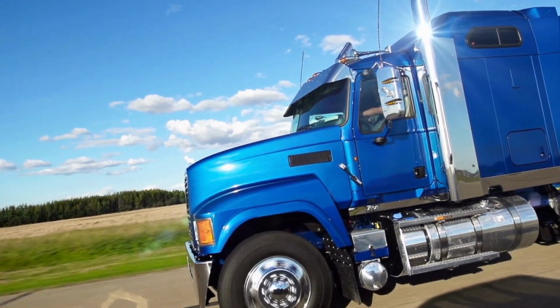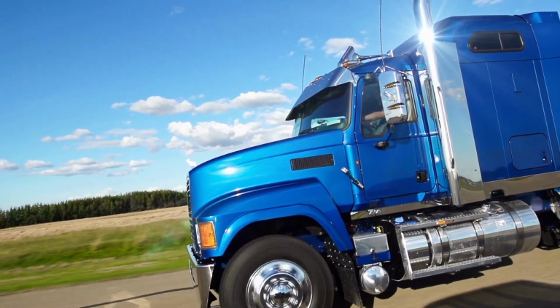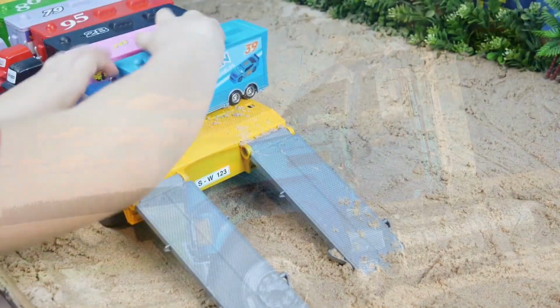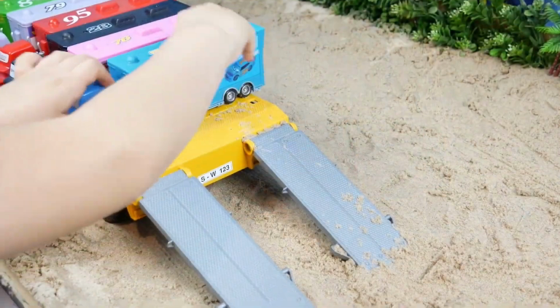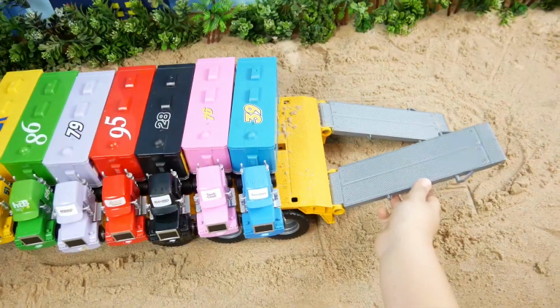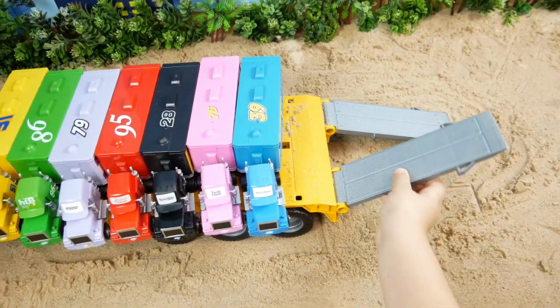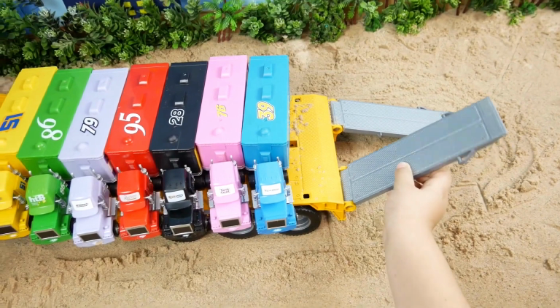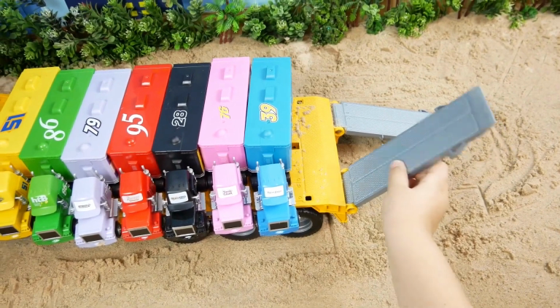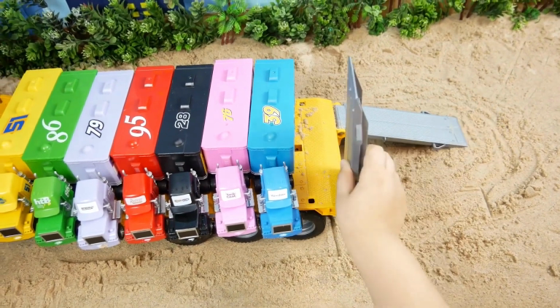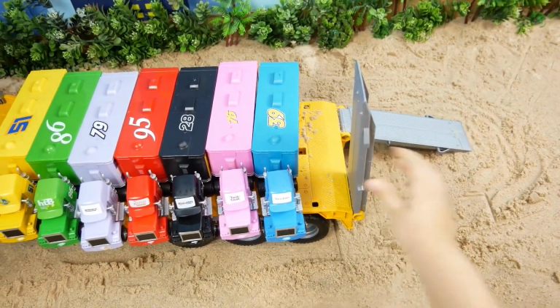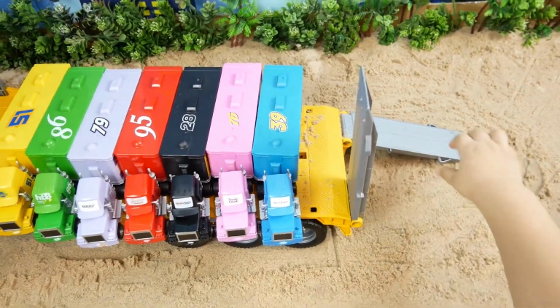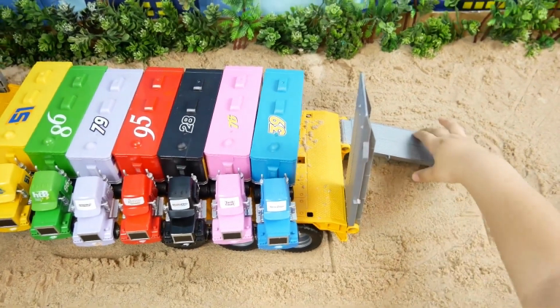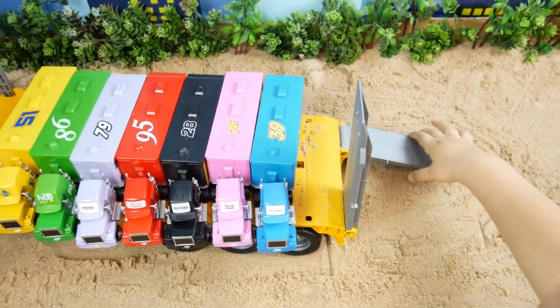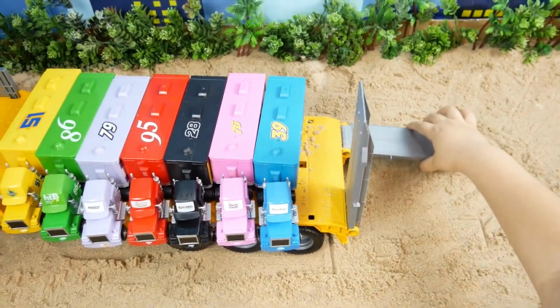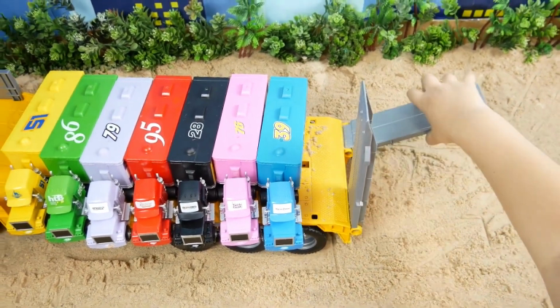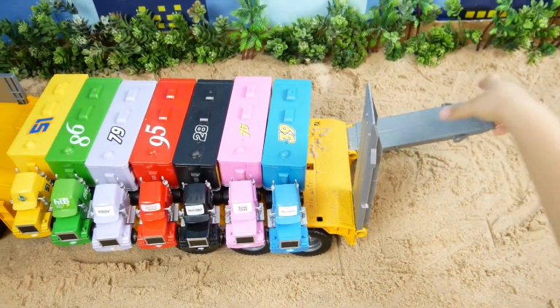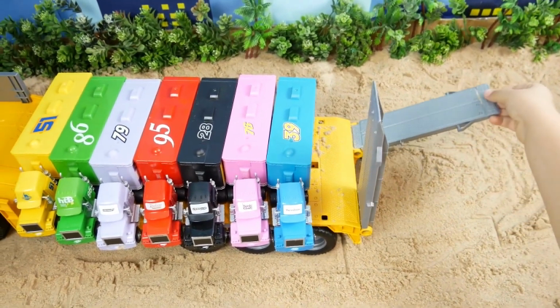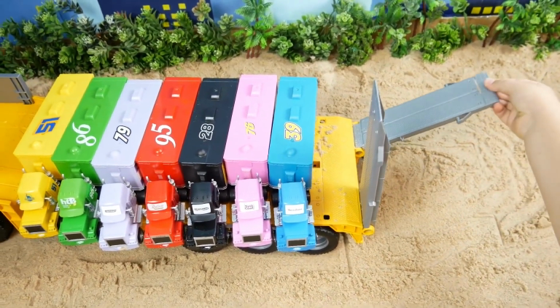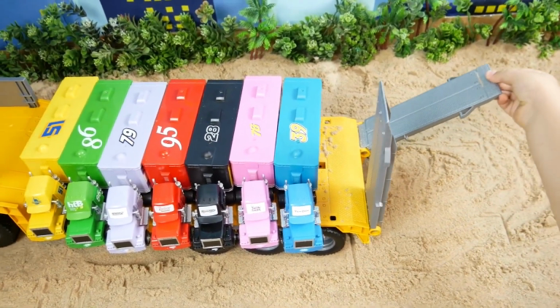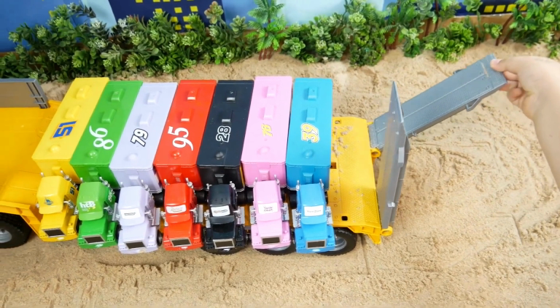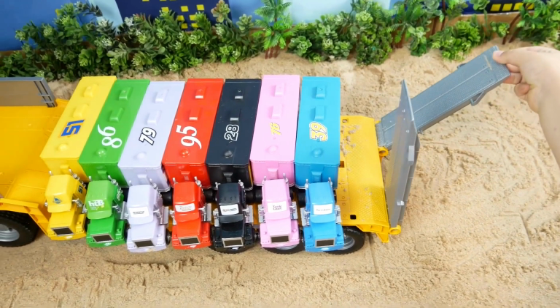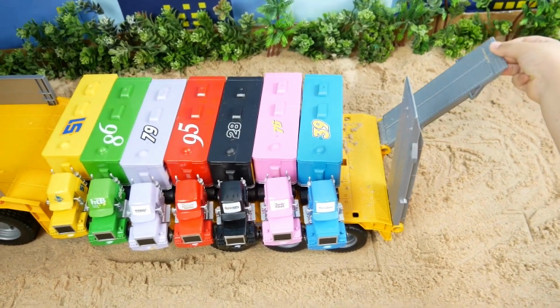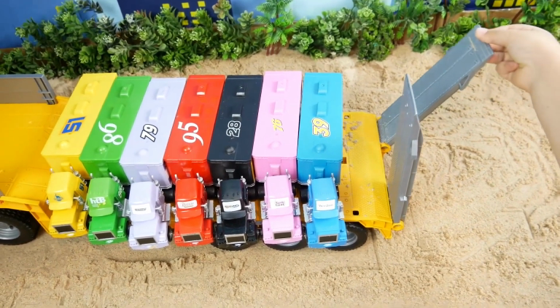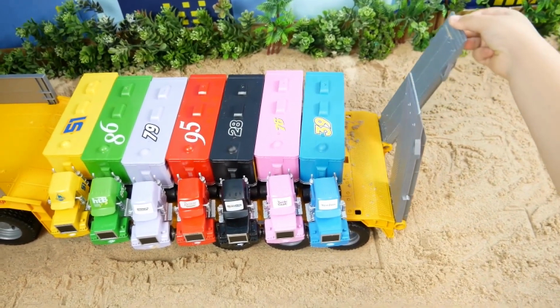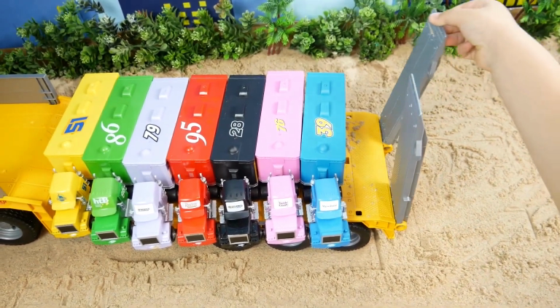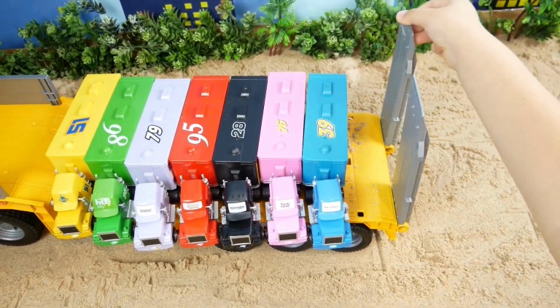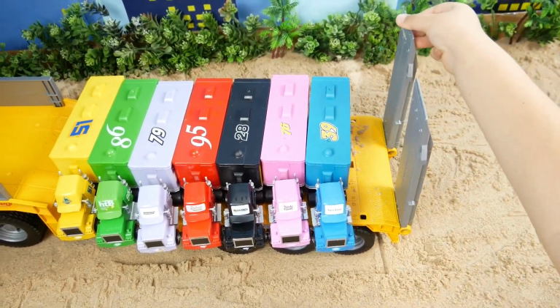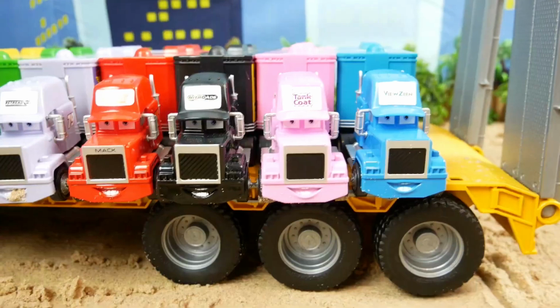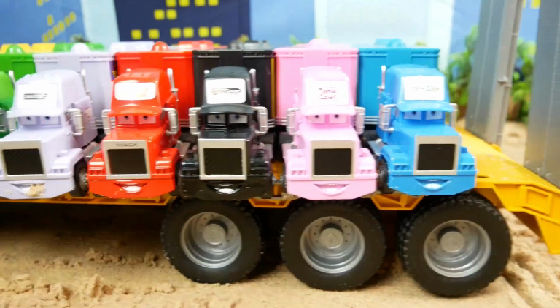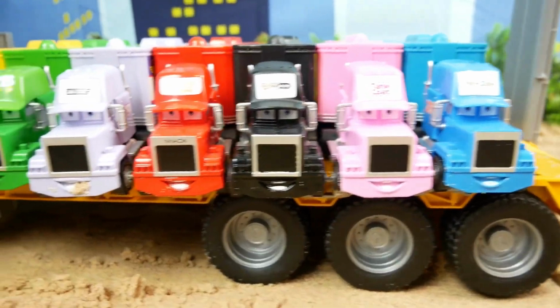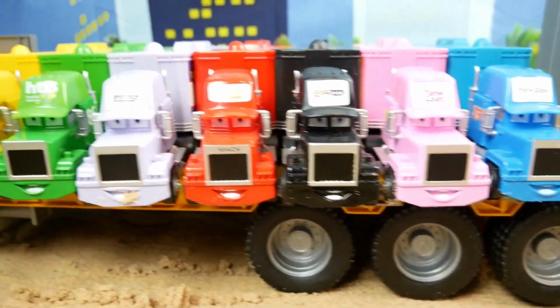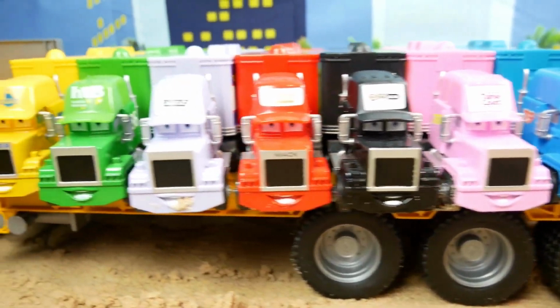Let's secure the truck so the trucks do not fall. All the trucks are happy to ride this big yellow truck. Seven trucks fit on this giant yellow truck.